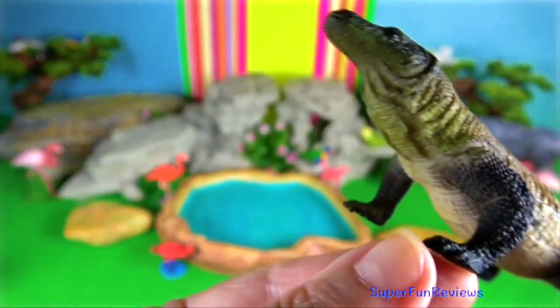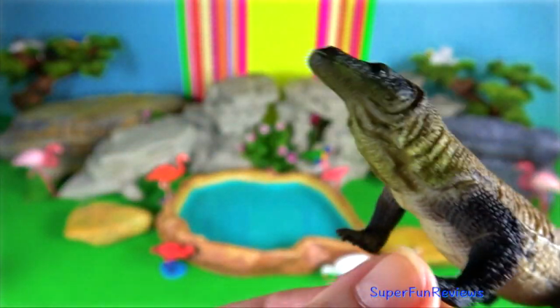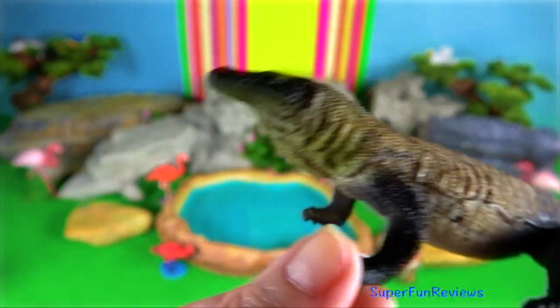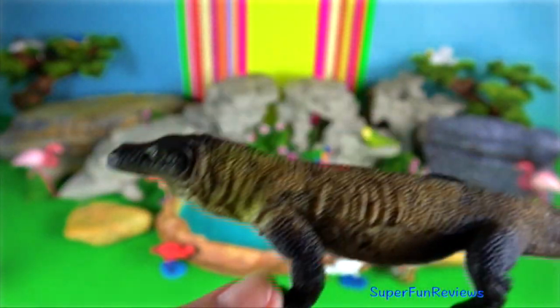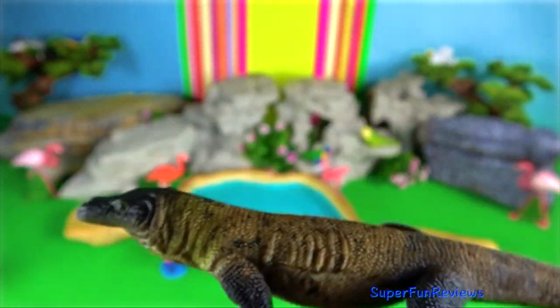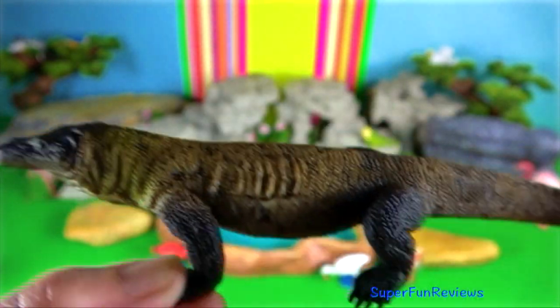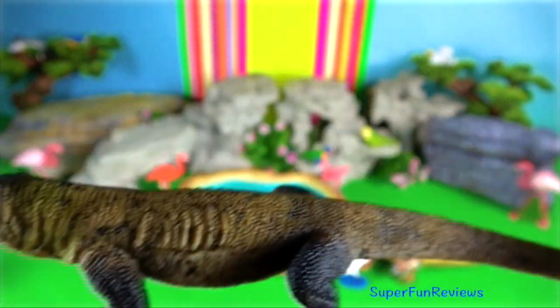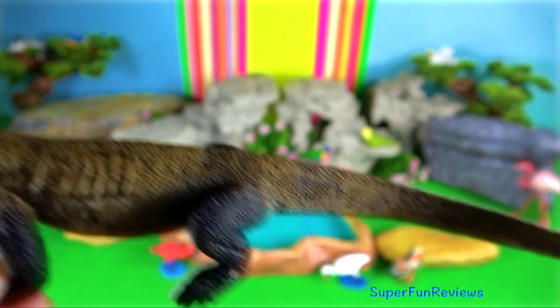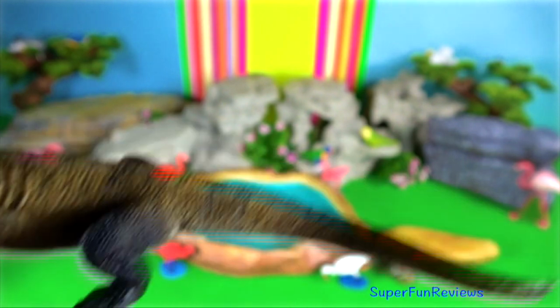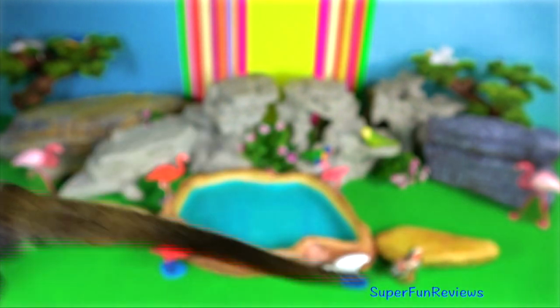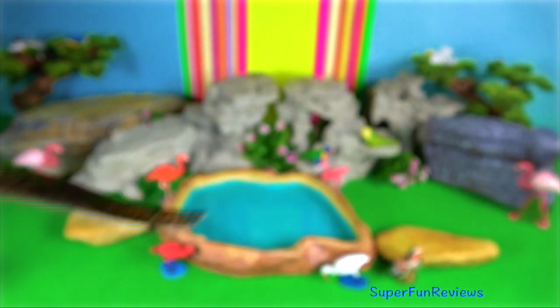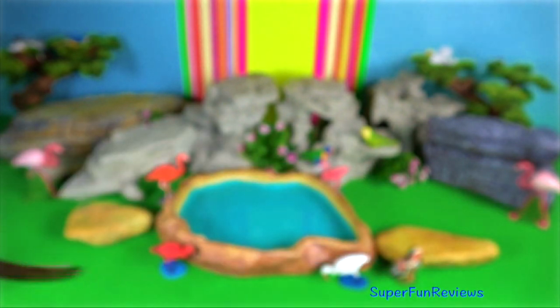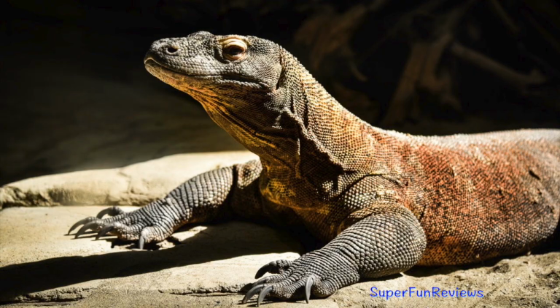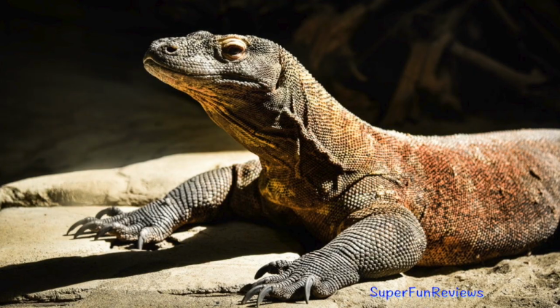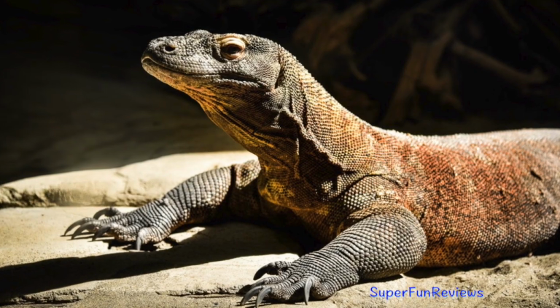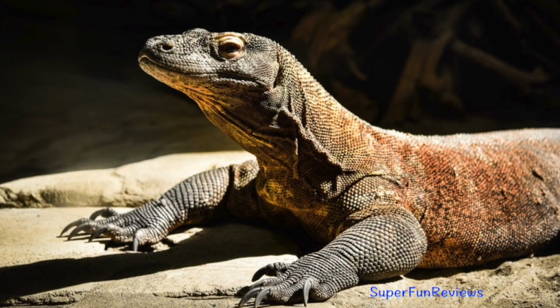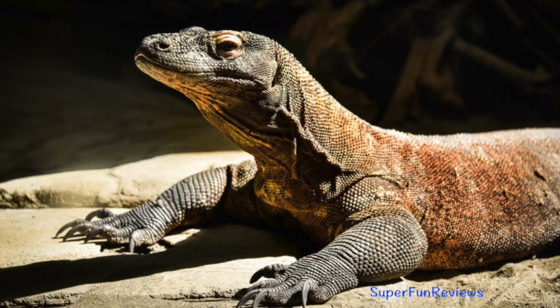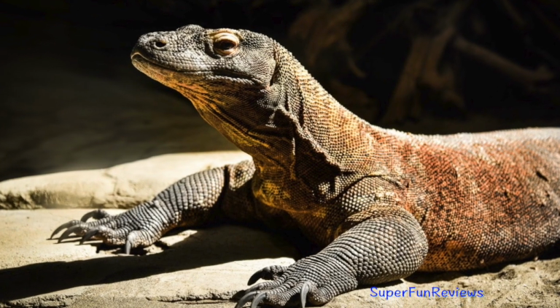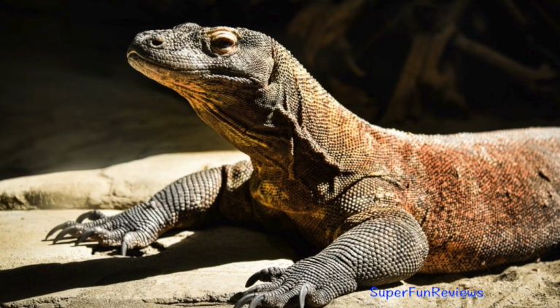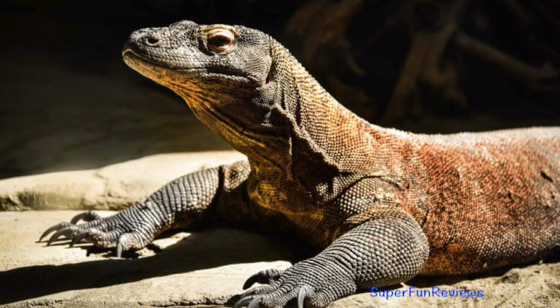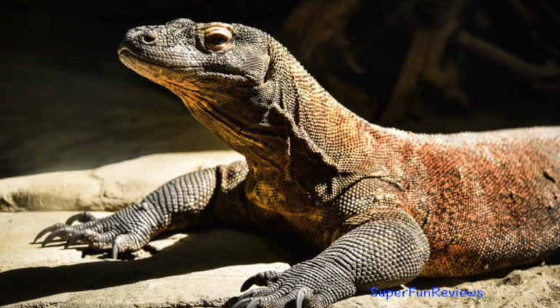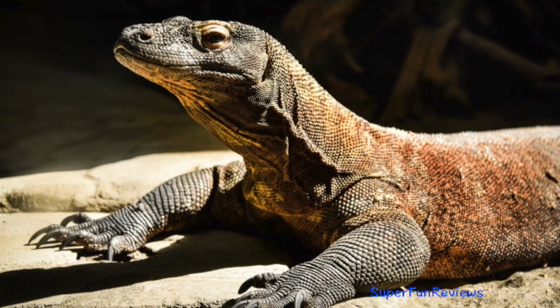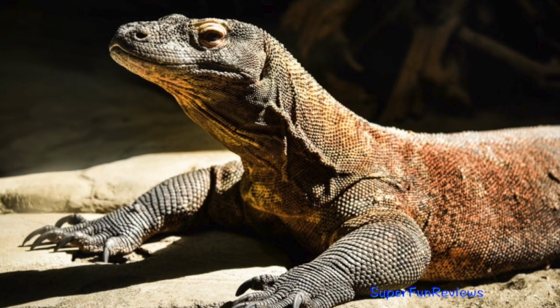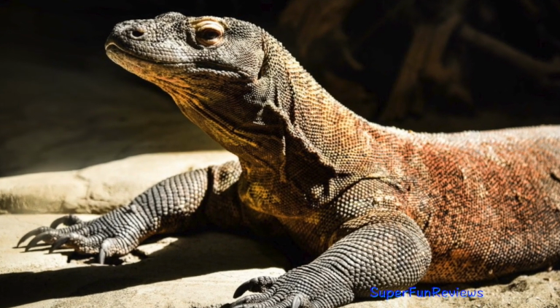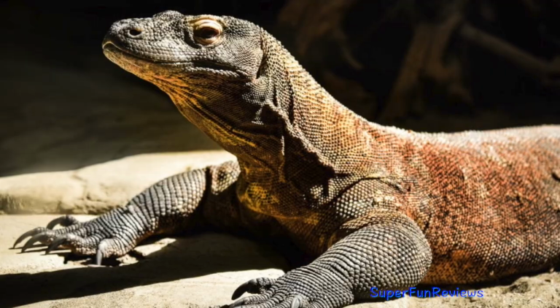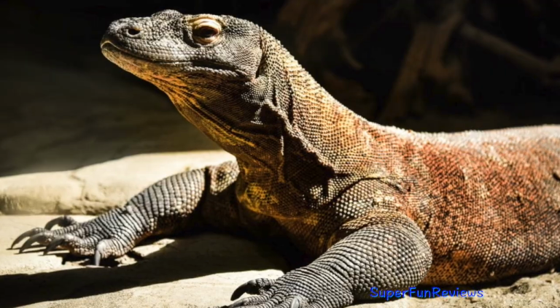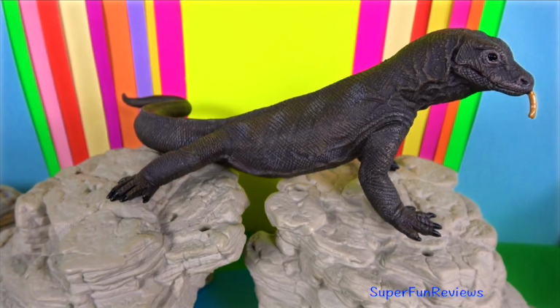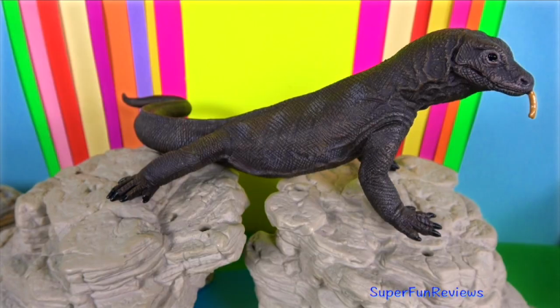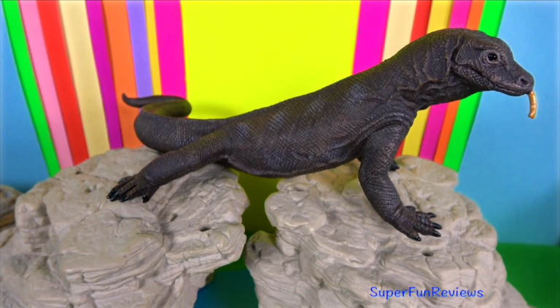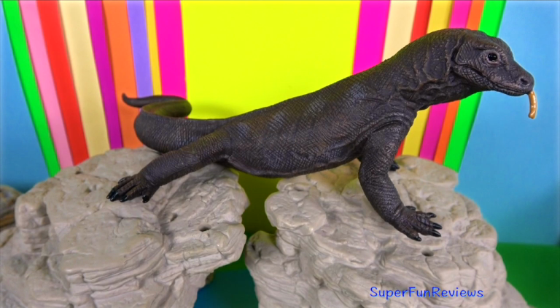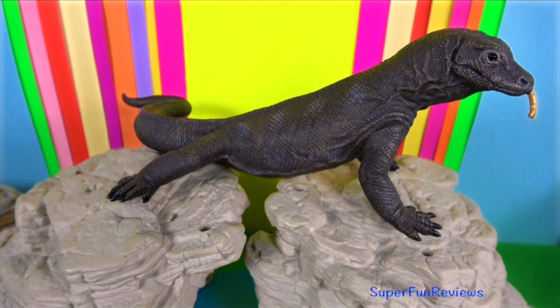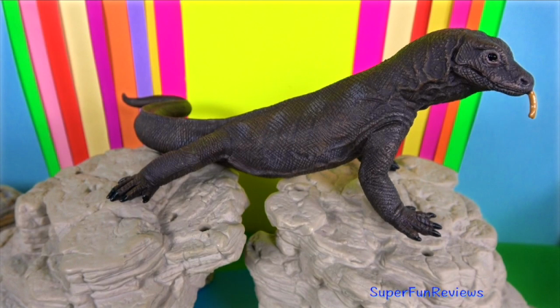After locating the female, the male will rub their chin on her head, scratch her back and lick her body and wait for her to respond.